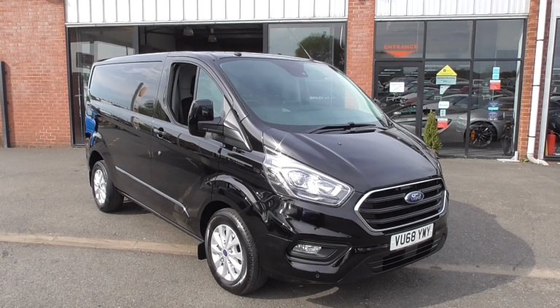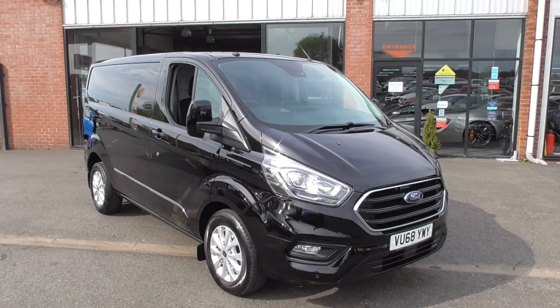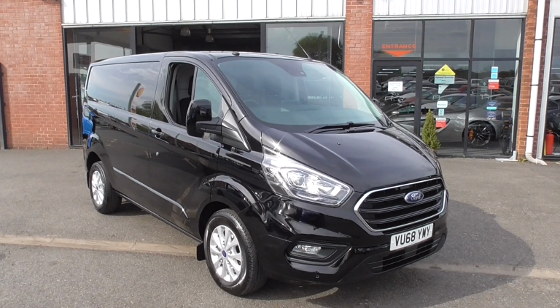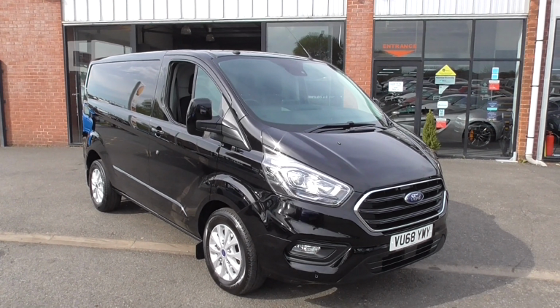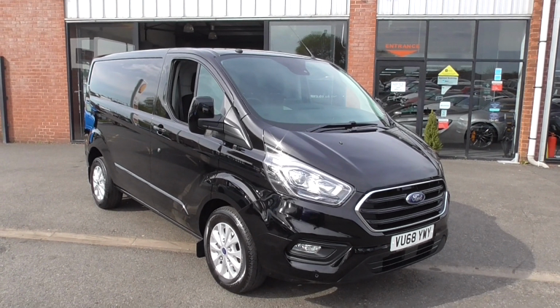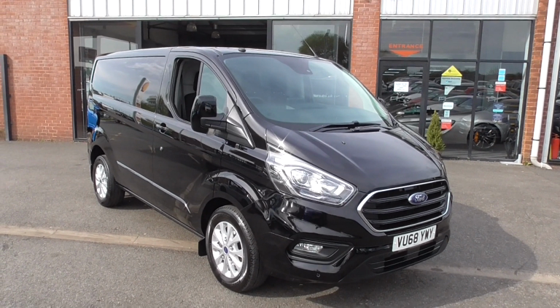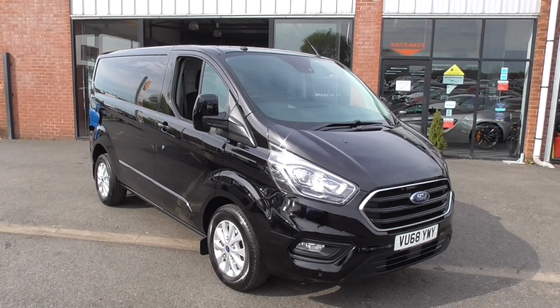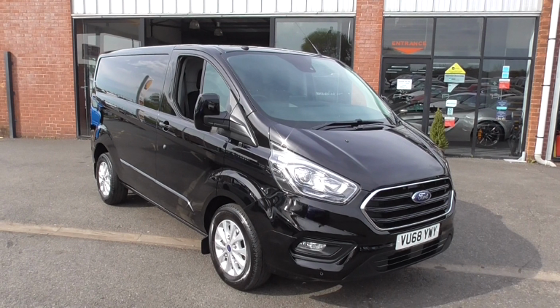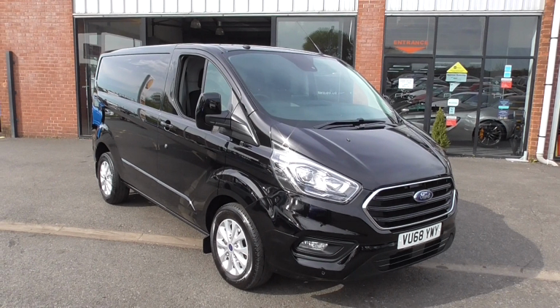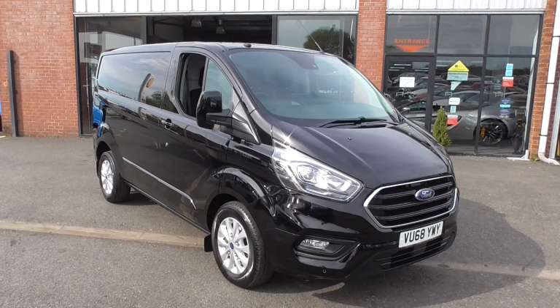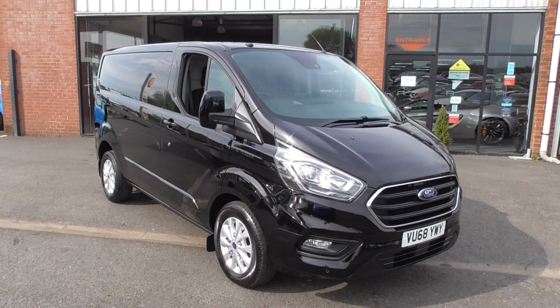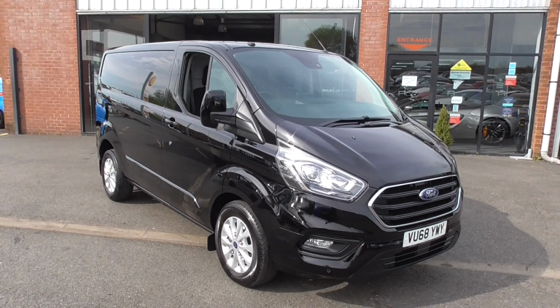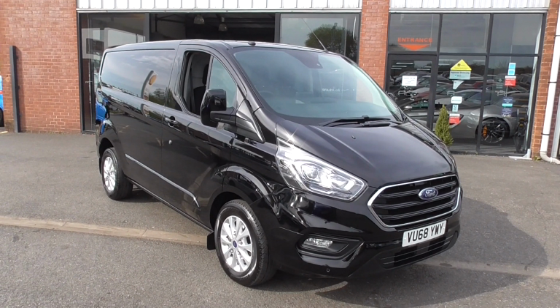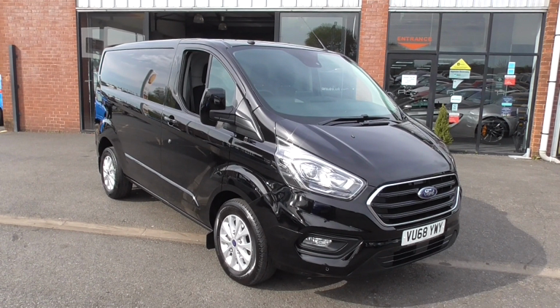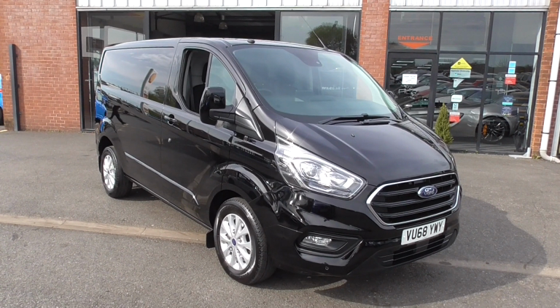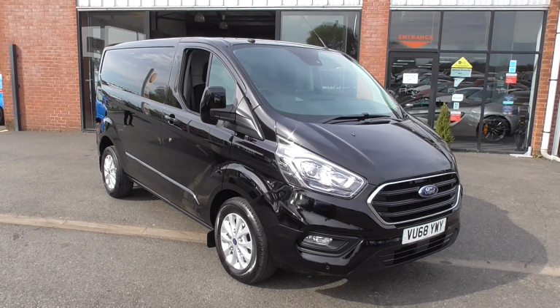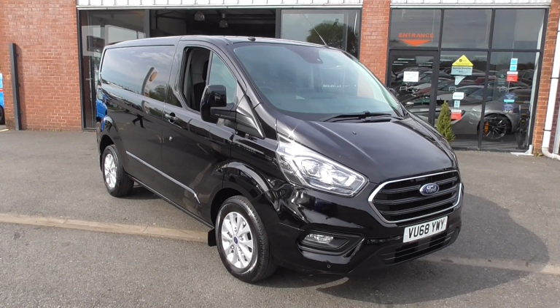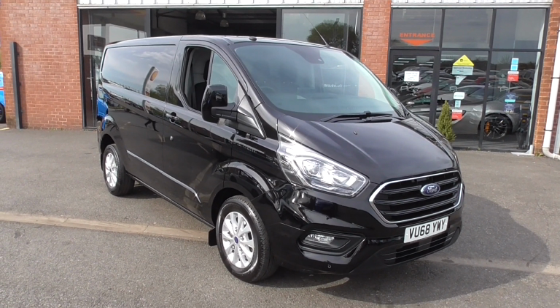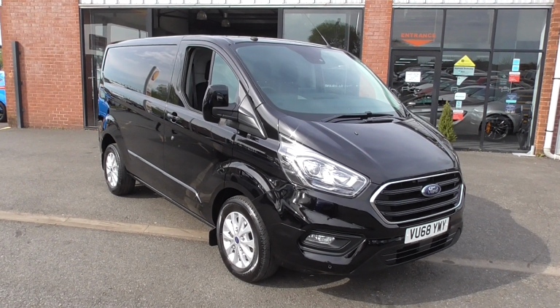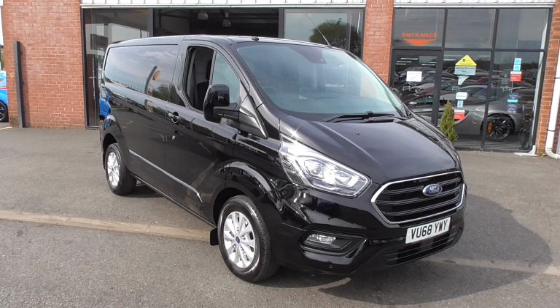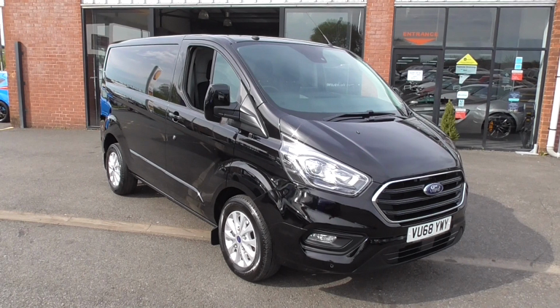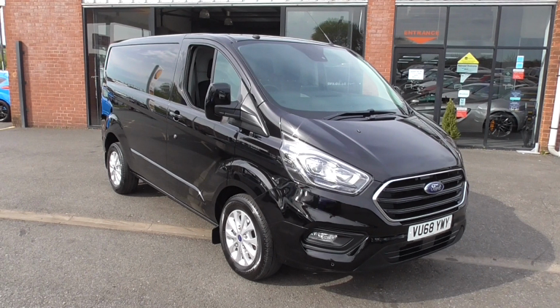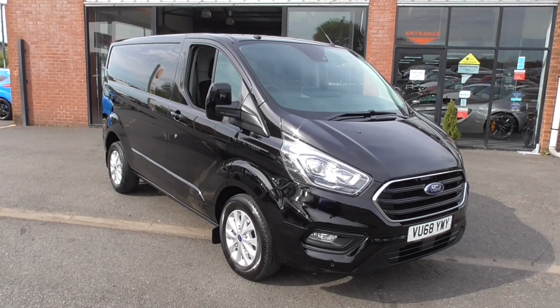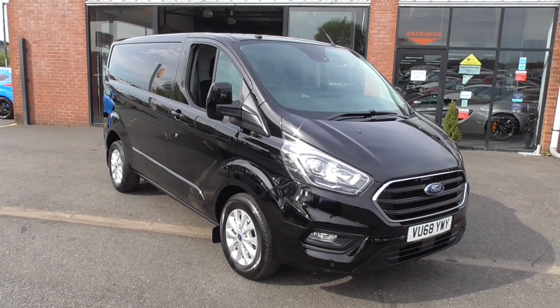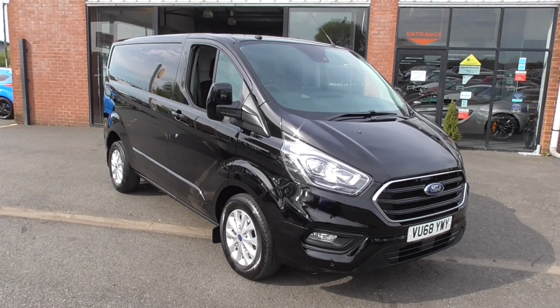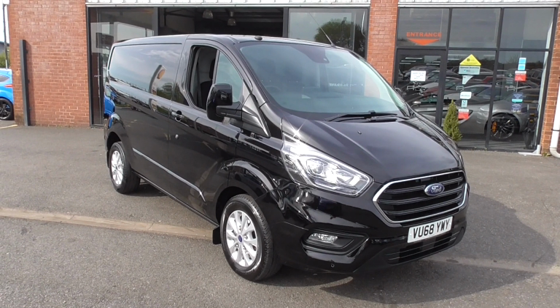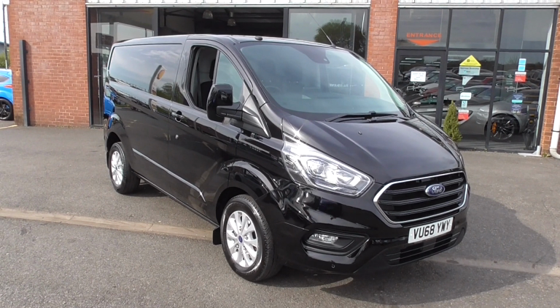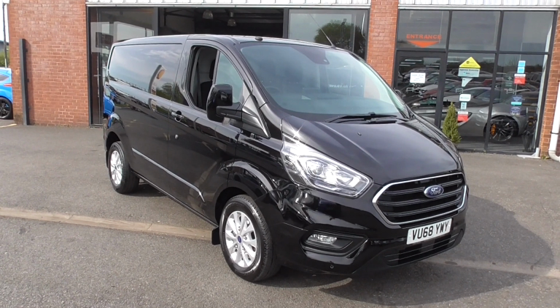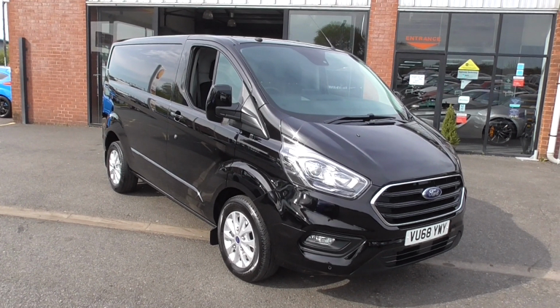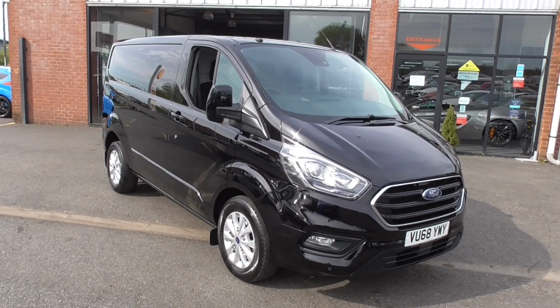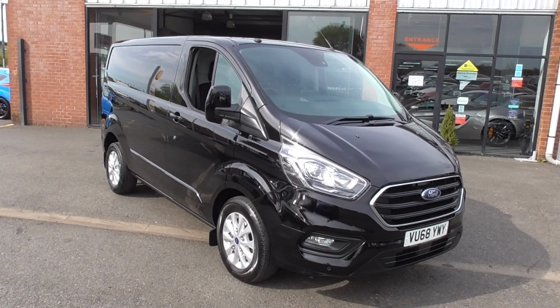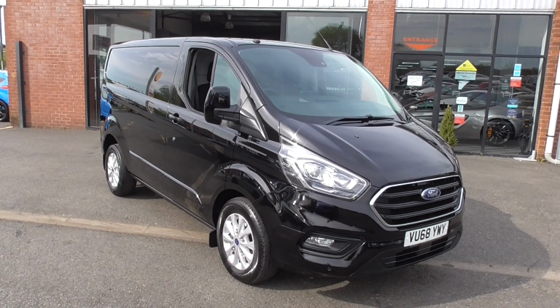Now before I start, let me tell you that this van has no VAT on it, so that means it's 20% cheaper than a van you're looking at elsewhere with VAT. So if you're not VAT registered, this is the van for you.